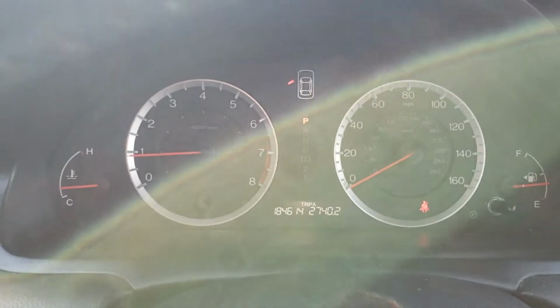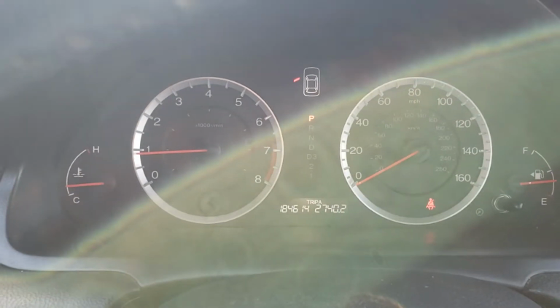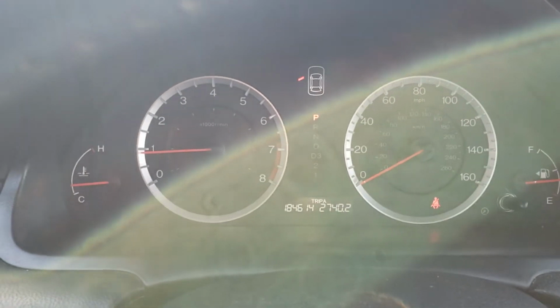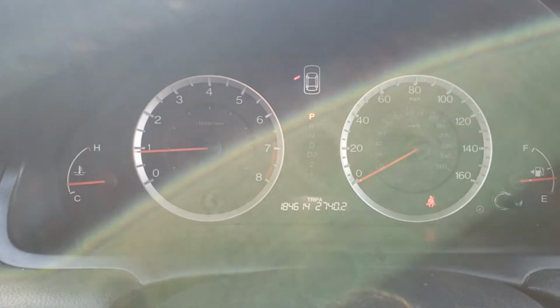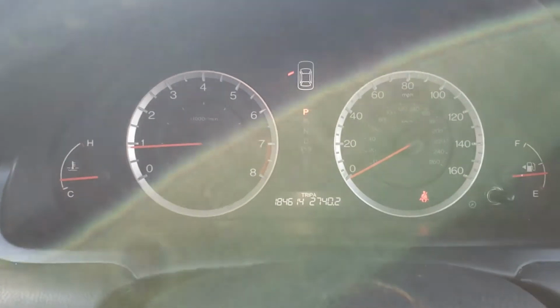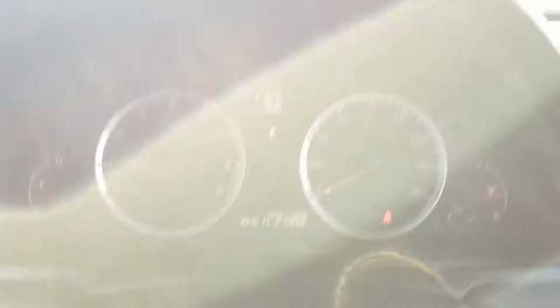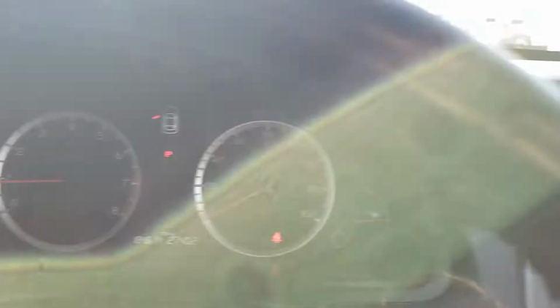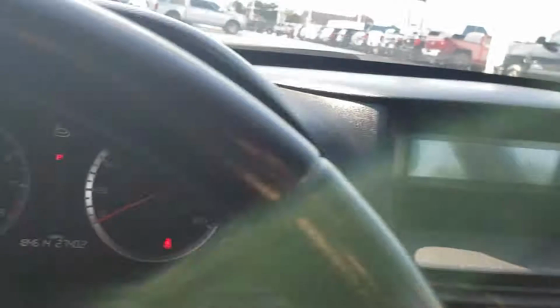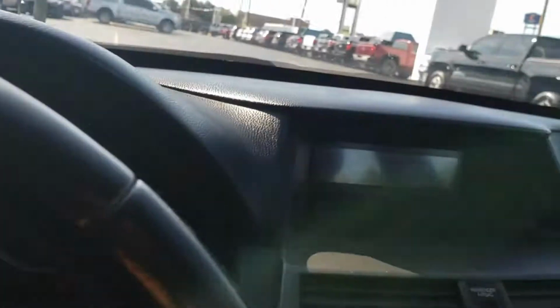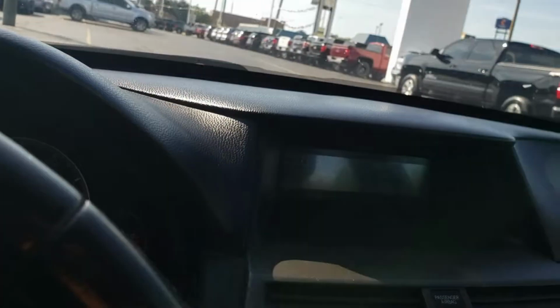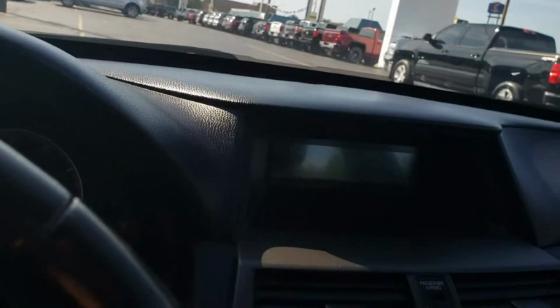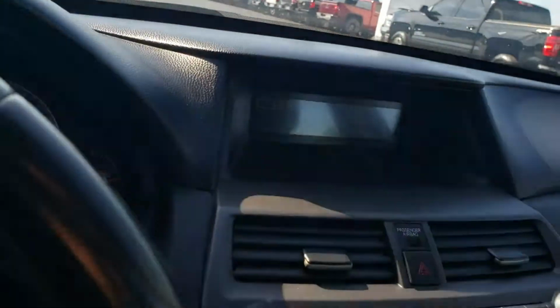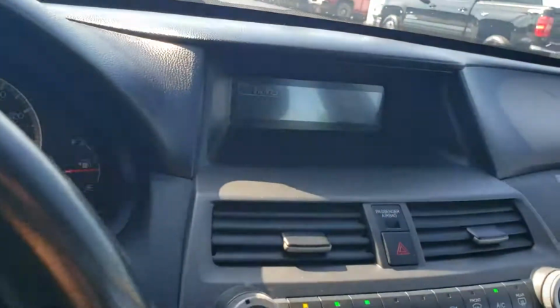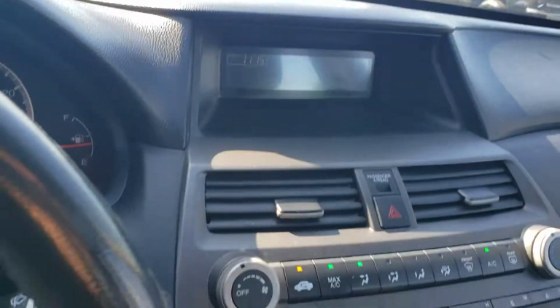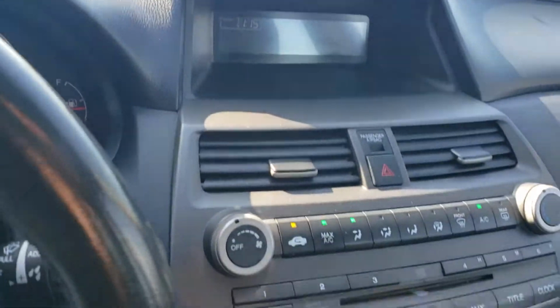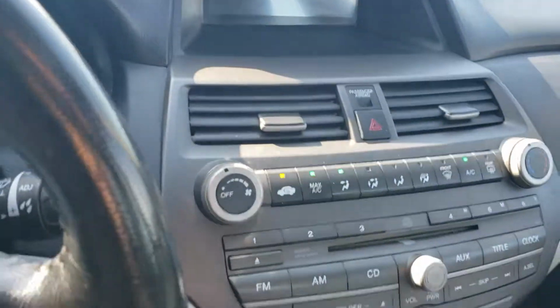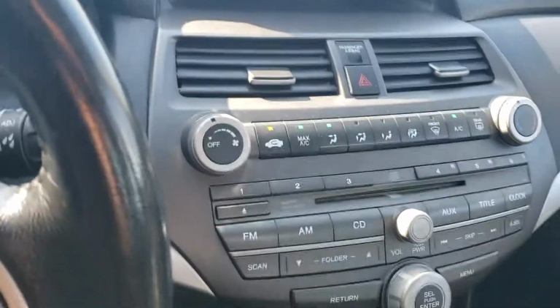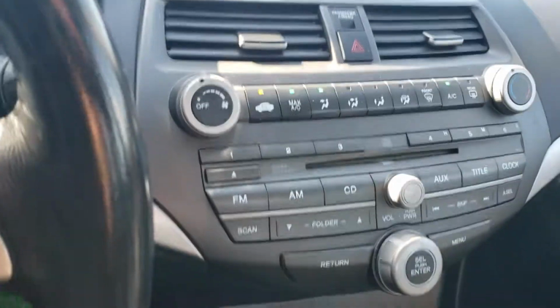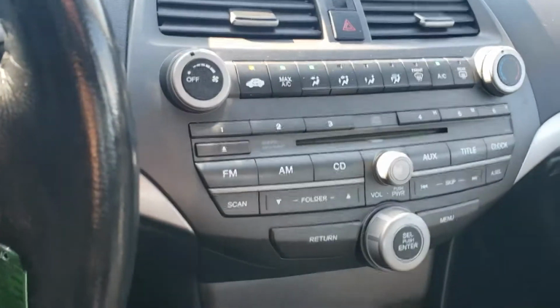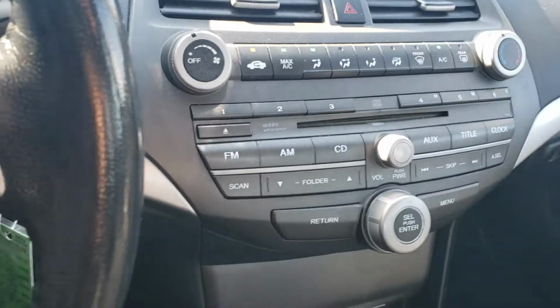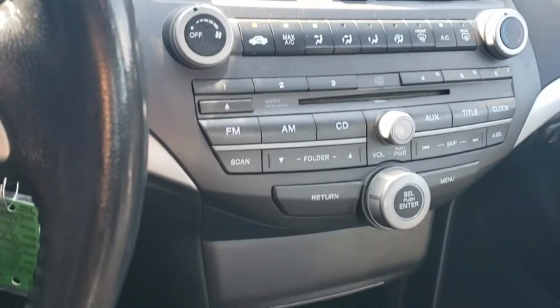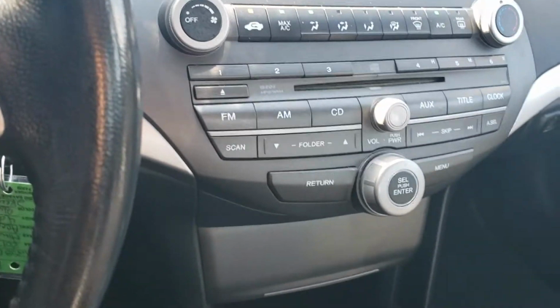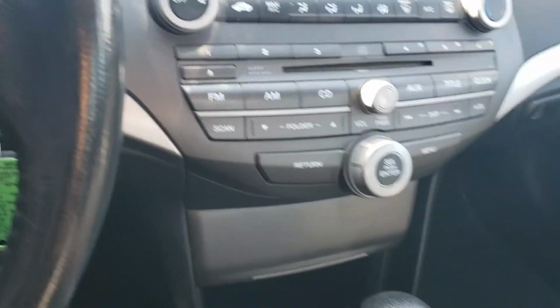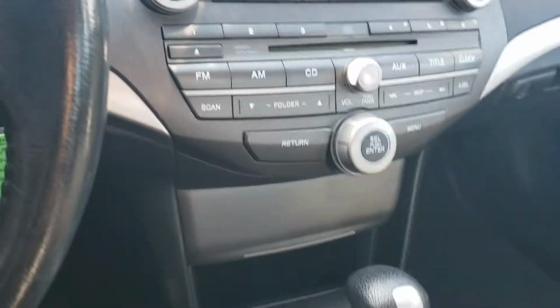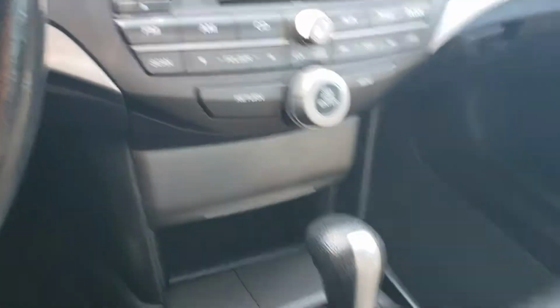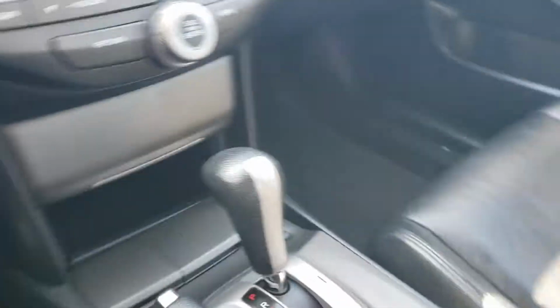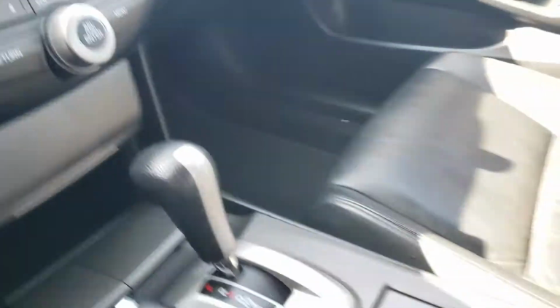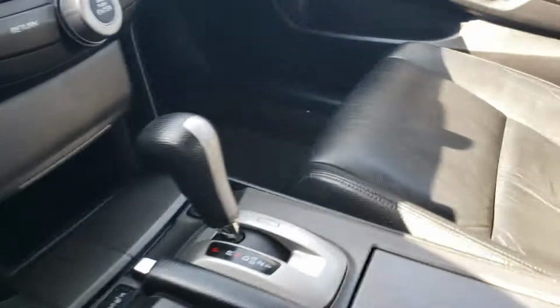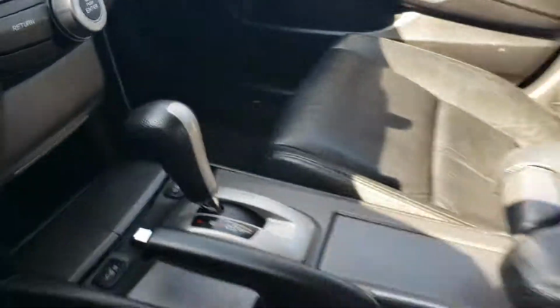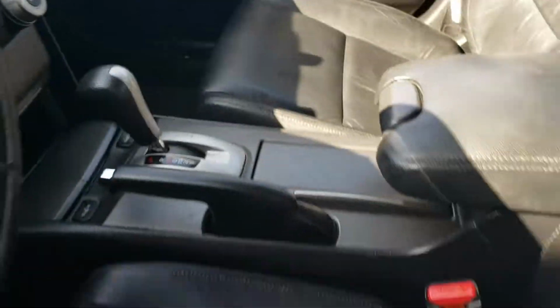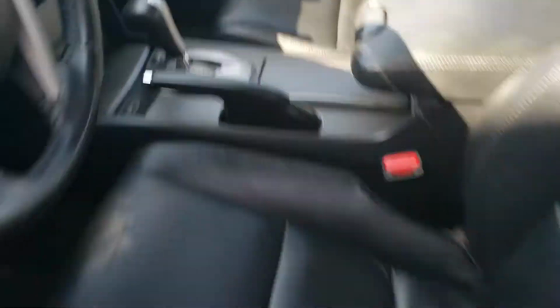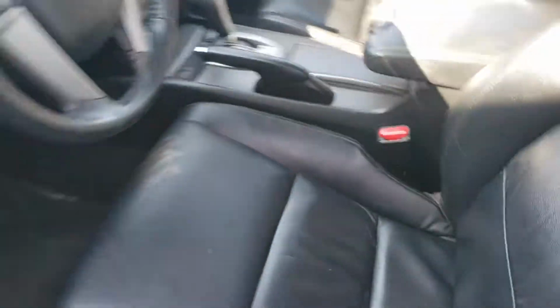184,000 miles. Believe it or not, that is not a lot of miles for a Honda, as long as you've taken care of it. Have your heated seats.